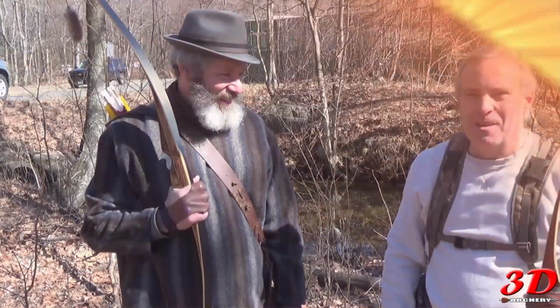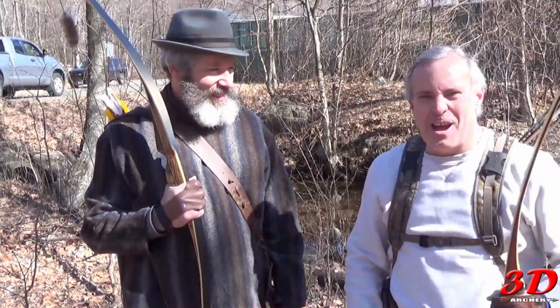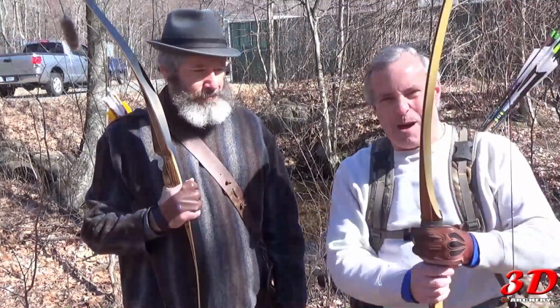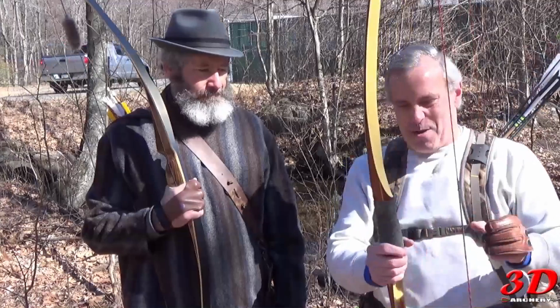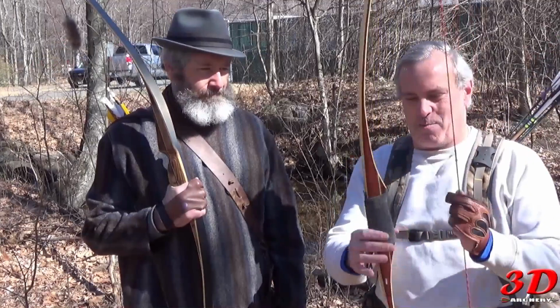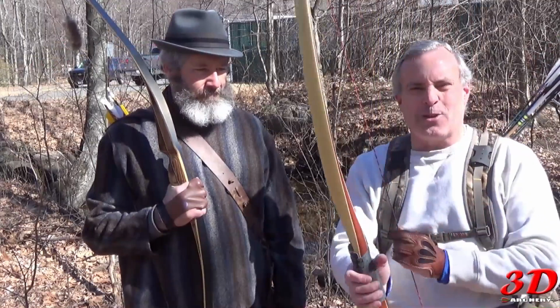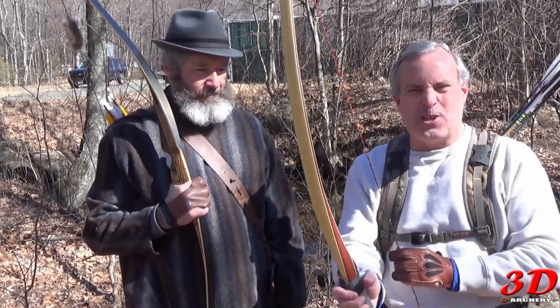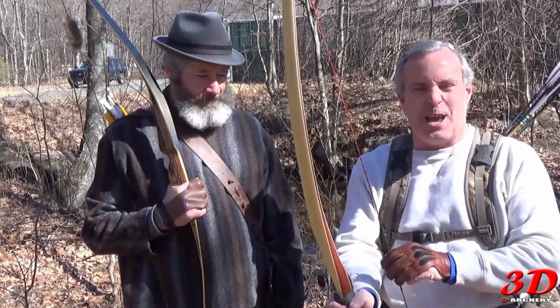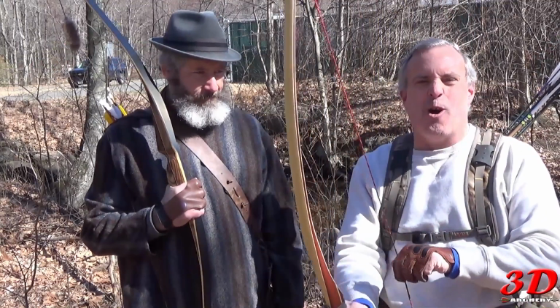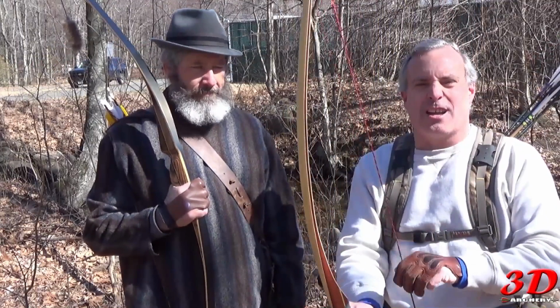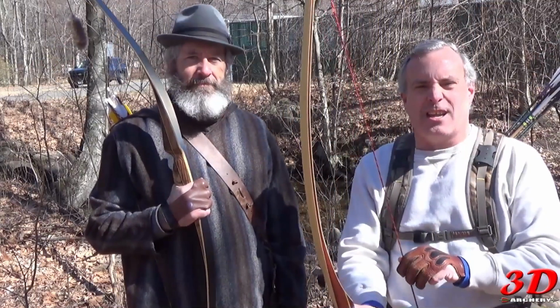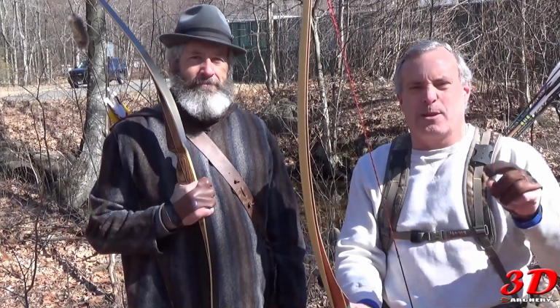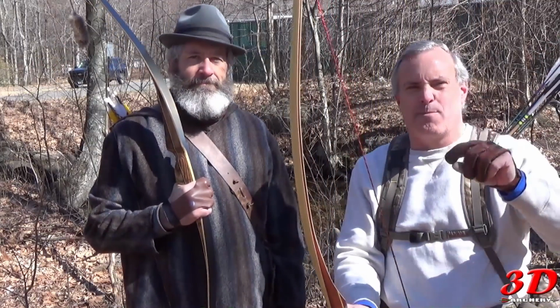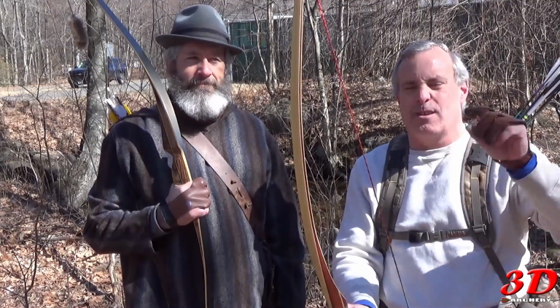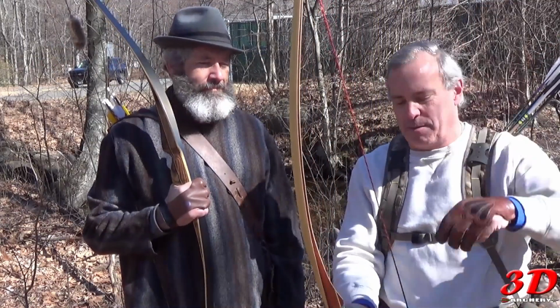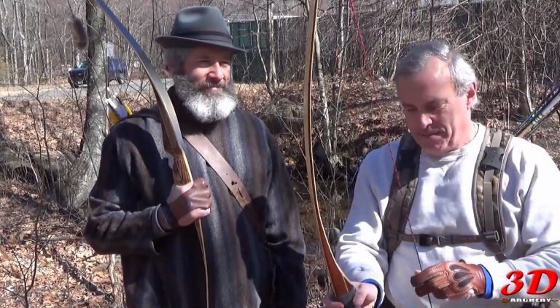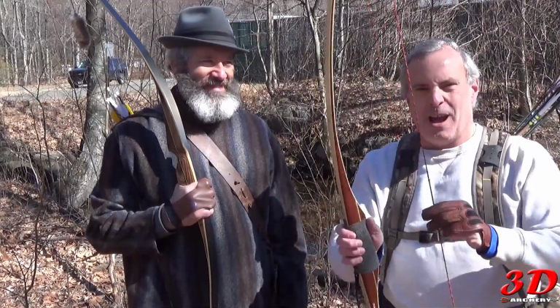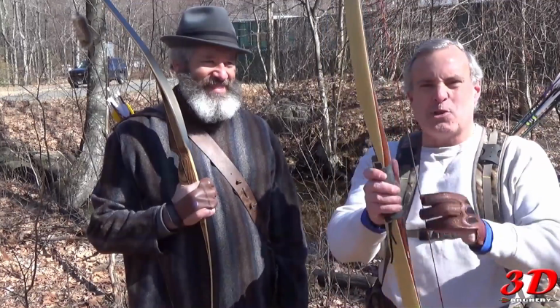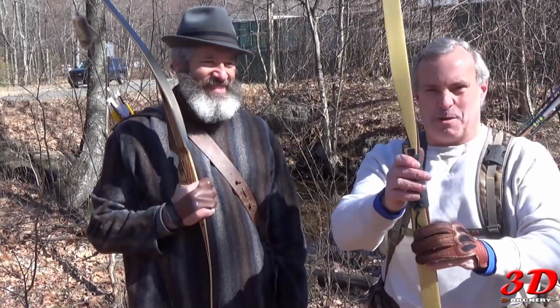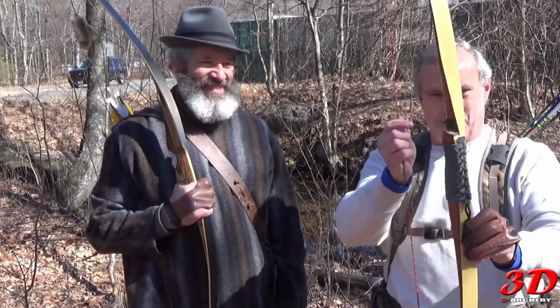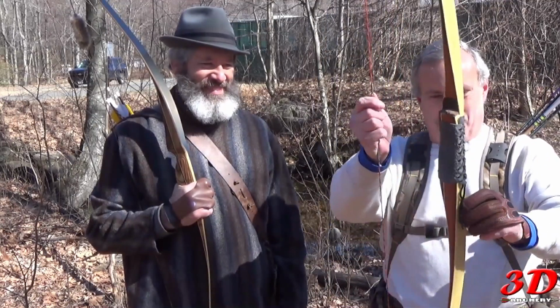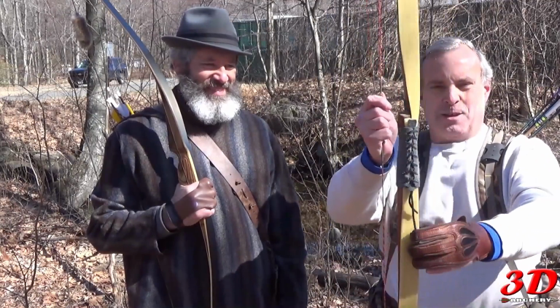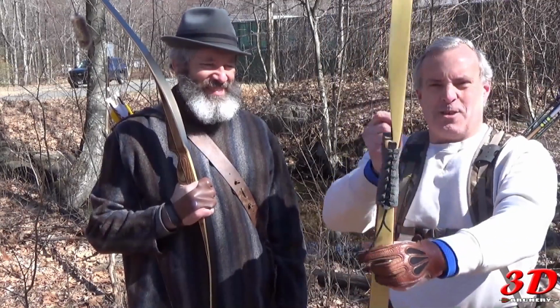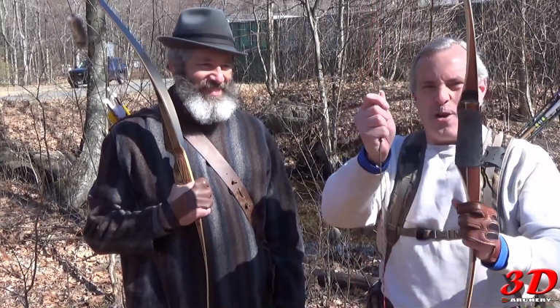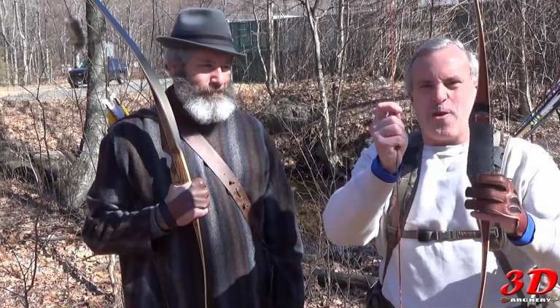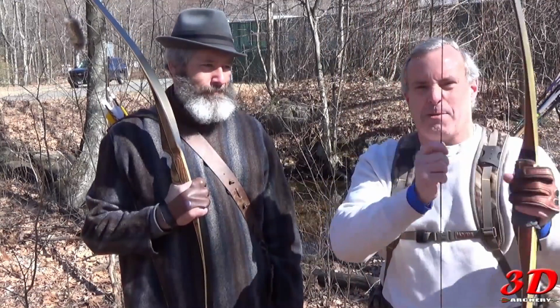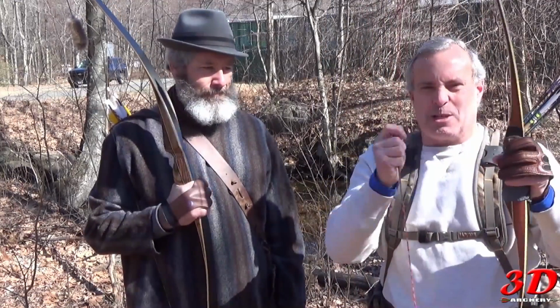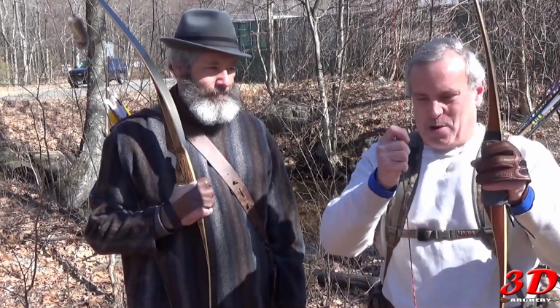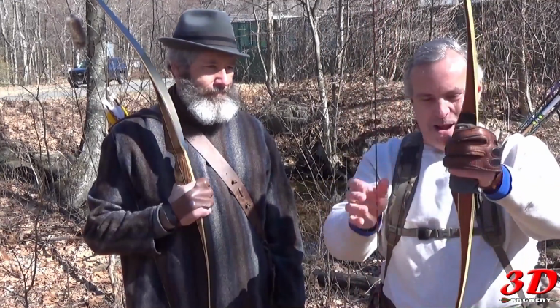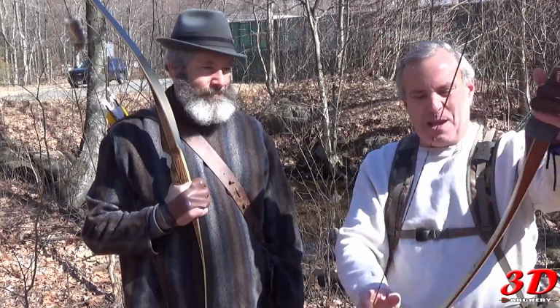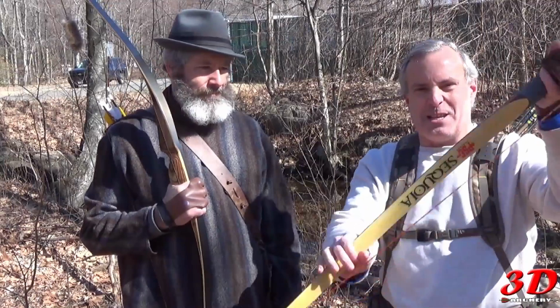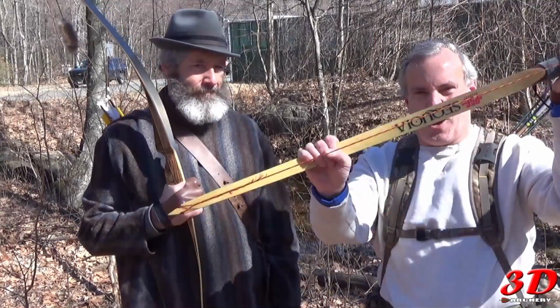Alright everybody, here we are at Bristol Fishing Game in Walcott, Connecticut — but it's called Bristol, nevermind. I am shooting the PSE Sequoia, it's either 40 or 45 pounds depending on what scale you put it on.